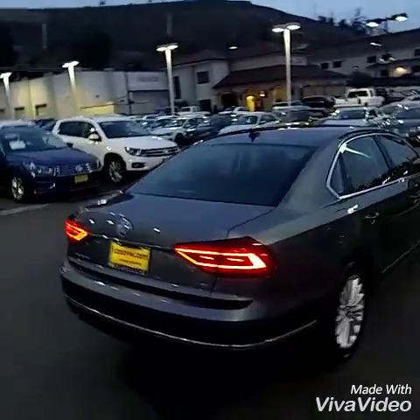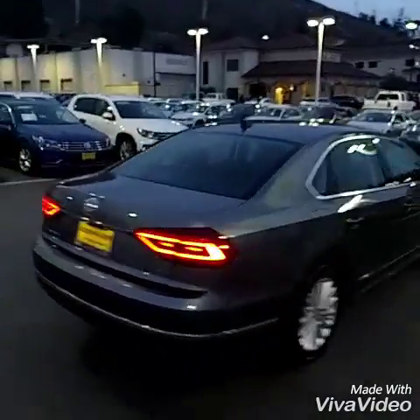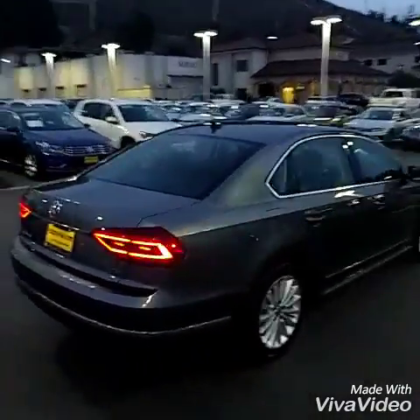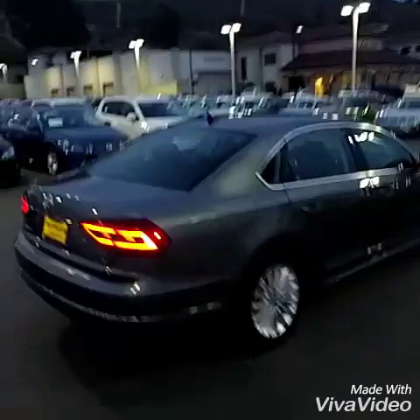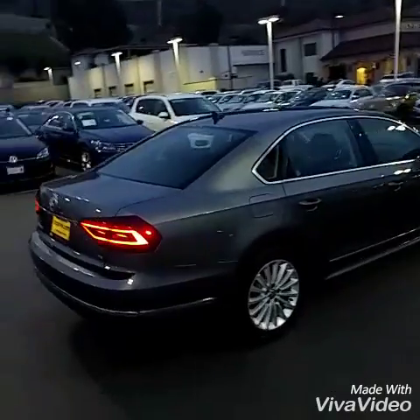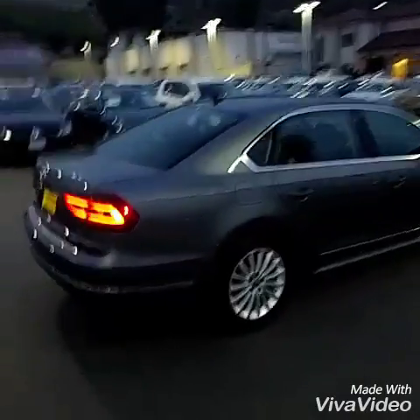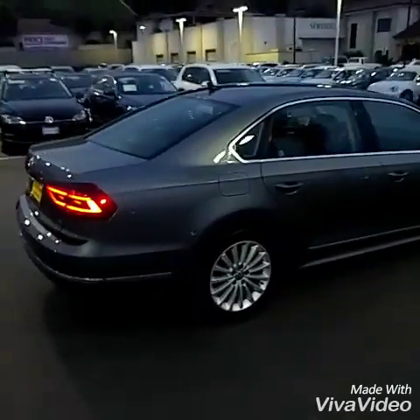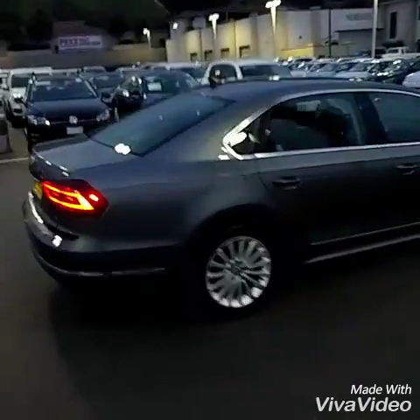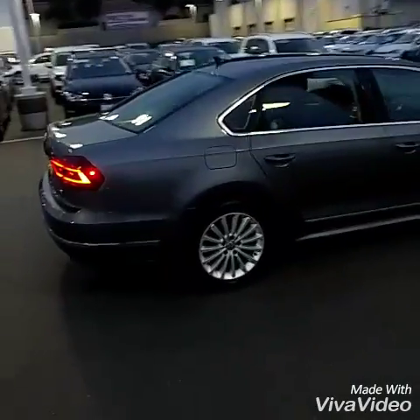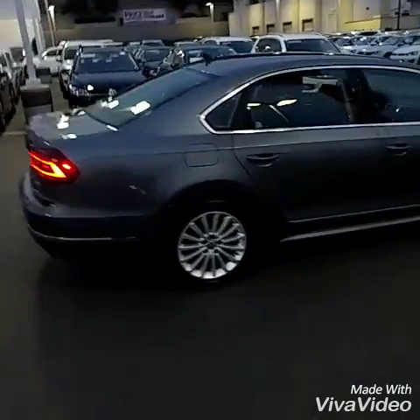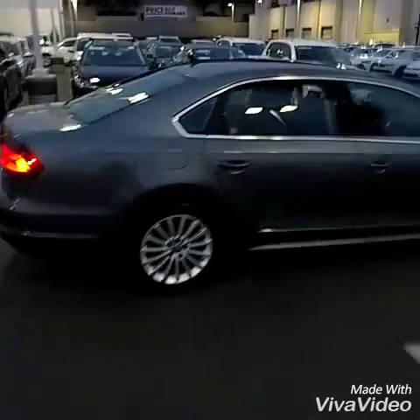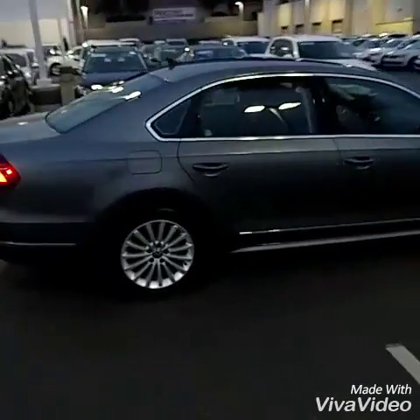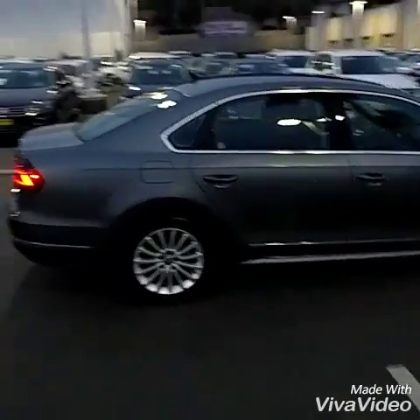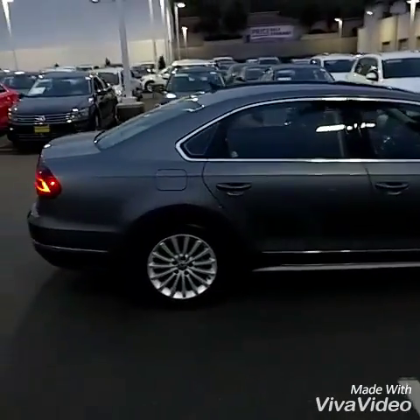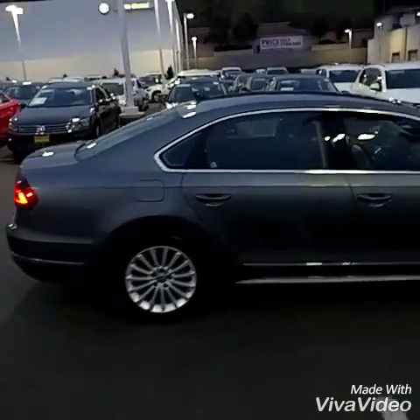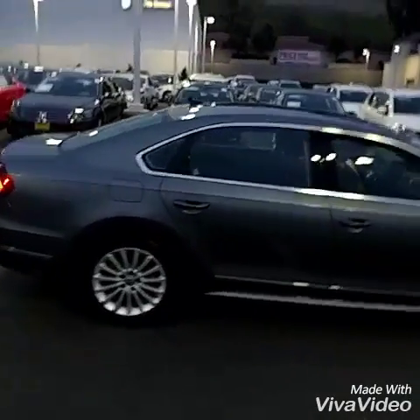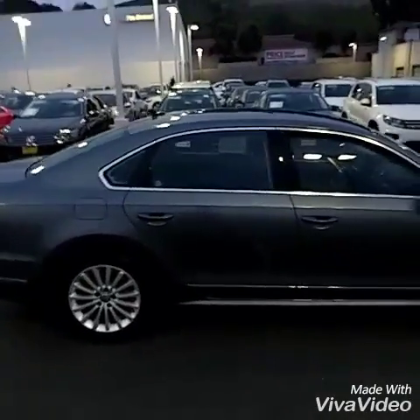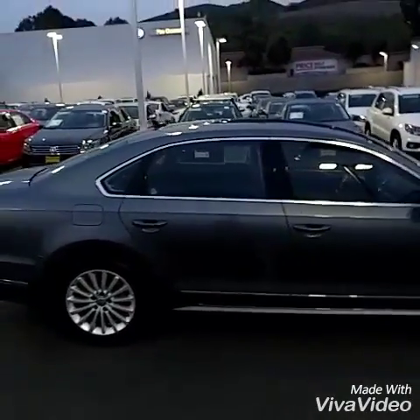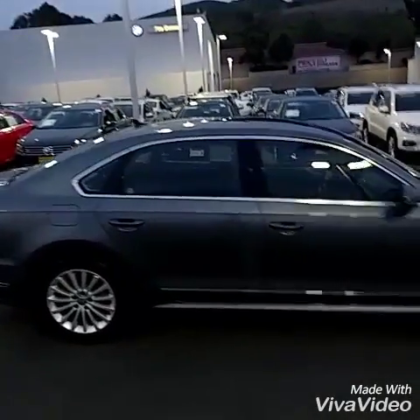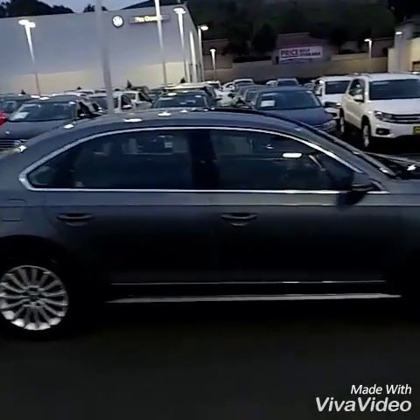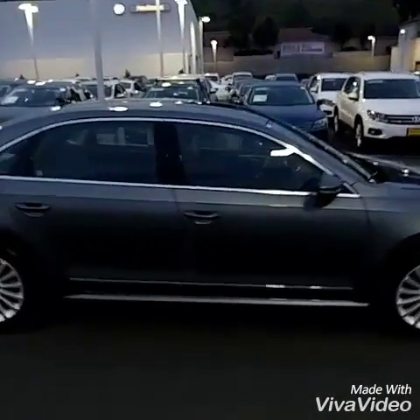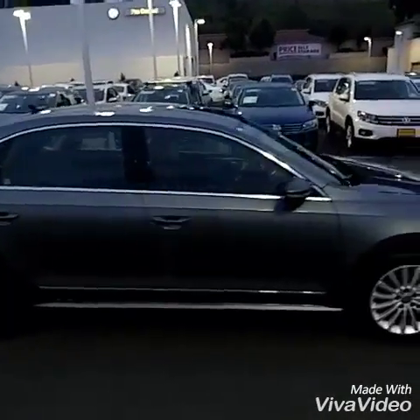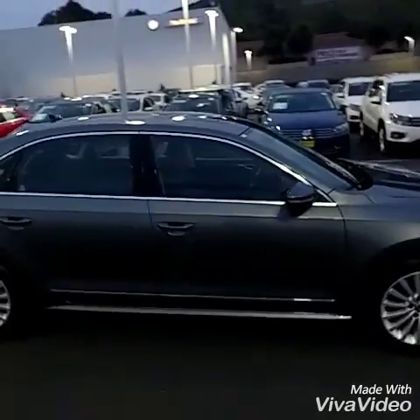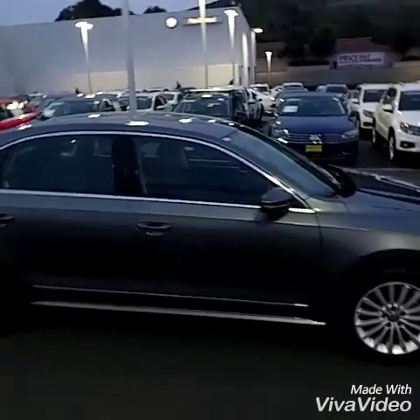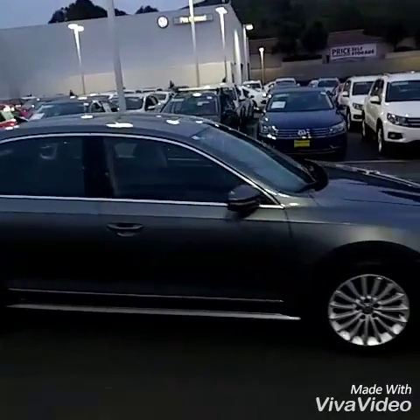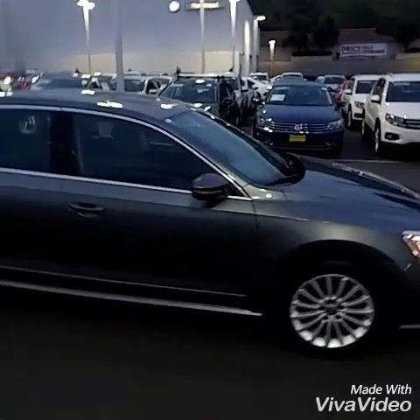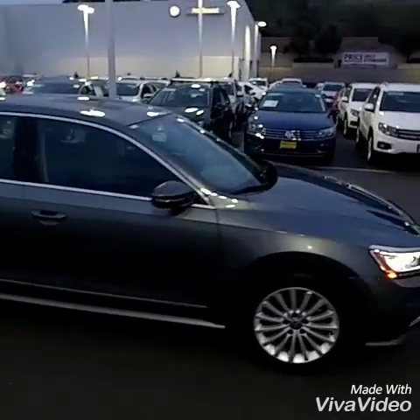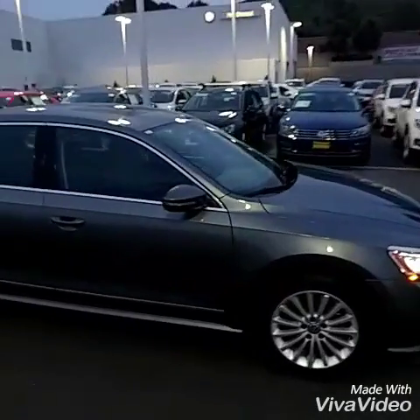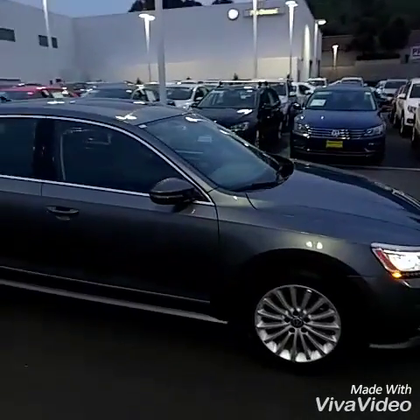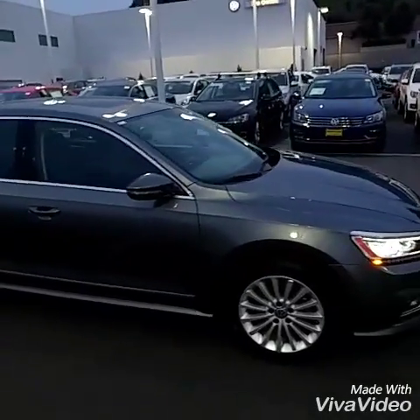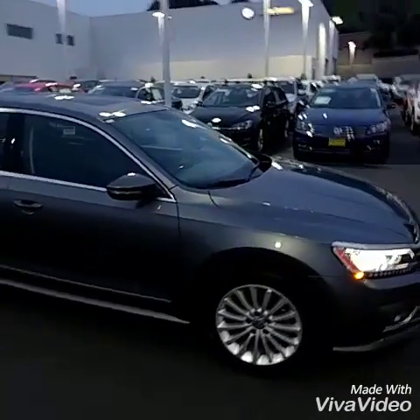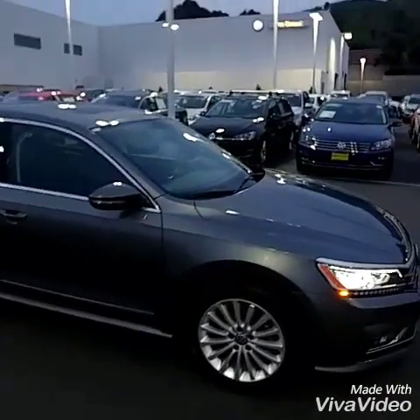Those are, I do believe, 17-inch wheels that are standard on the car. When it comes to the facade, you get a little bit more luxury, actually.